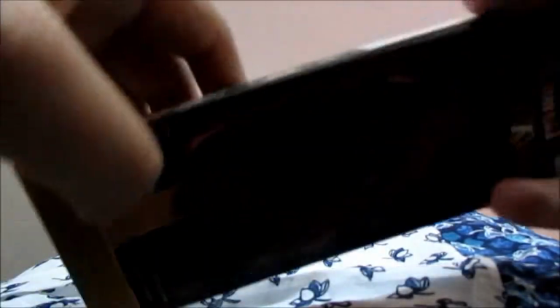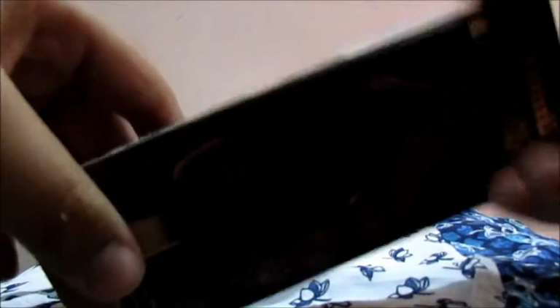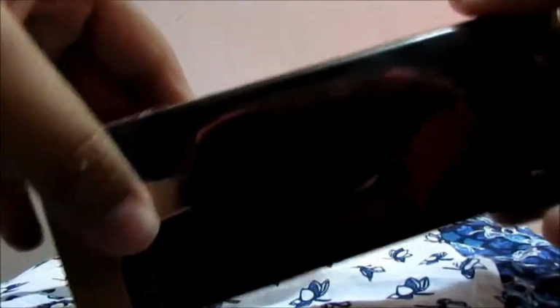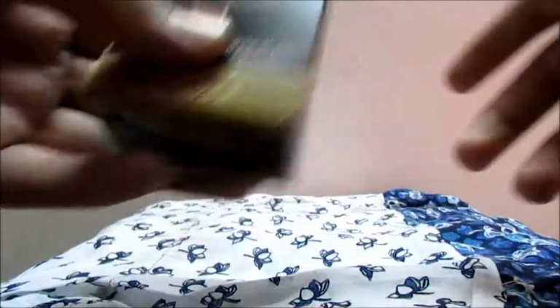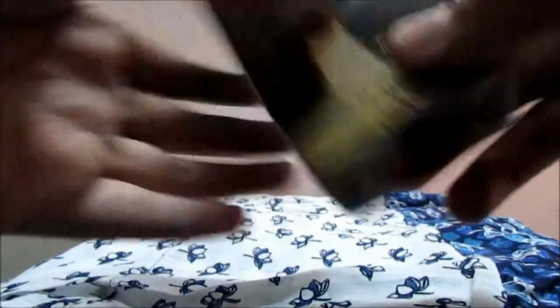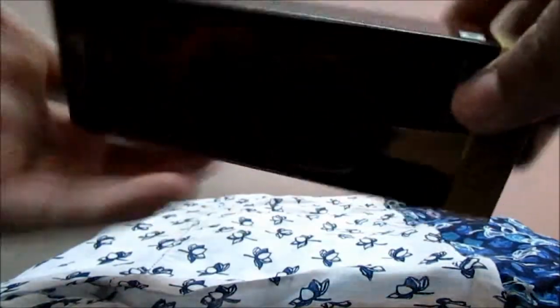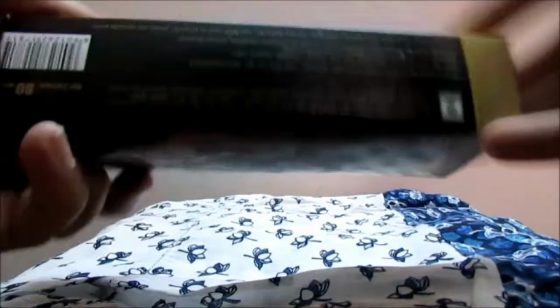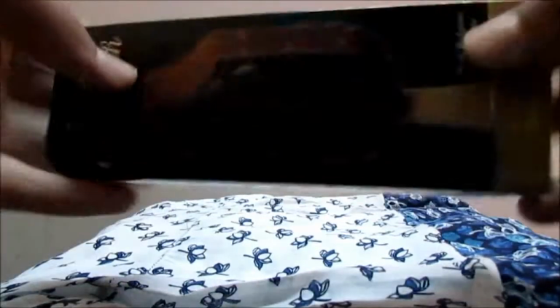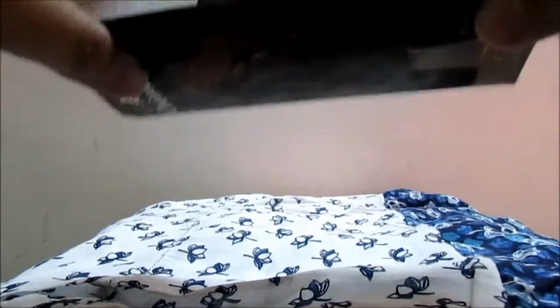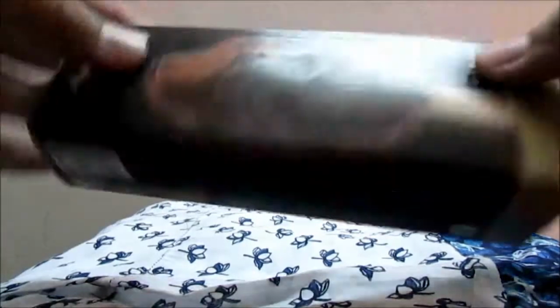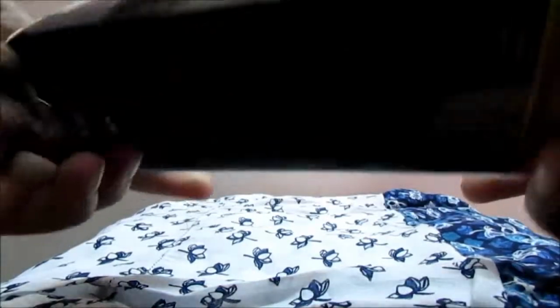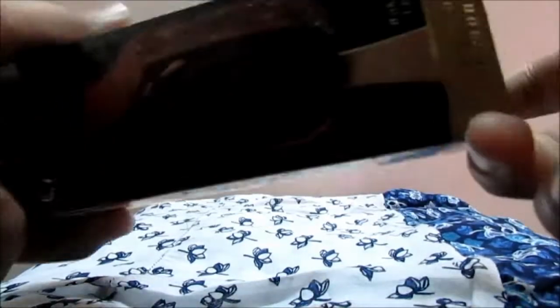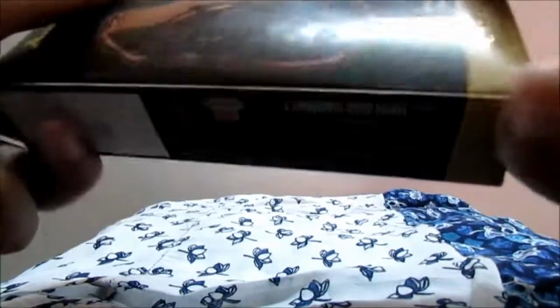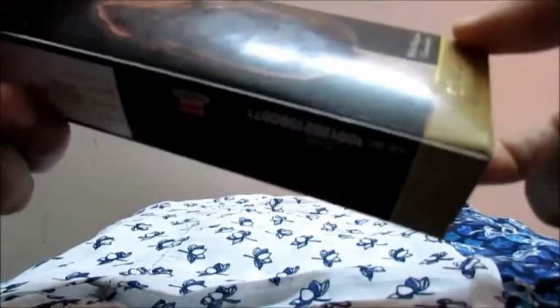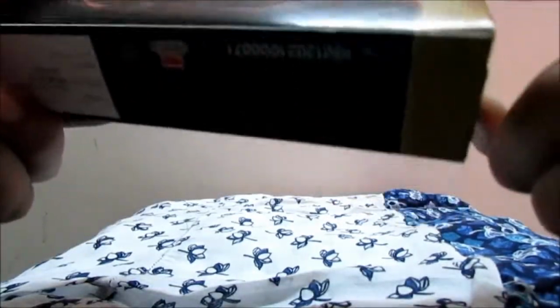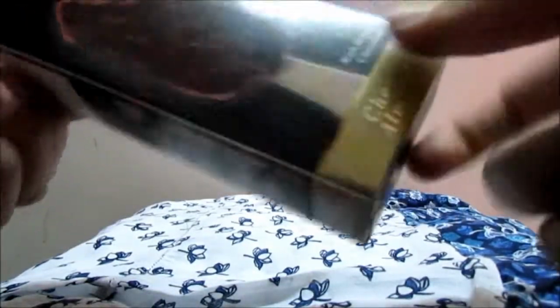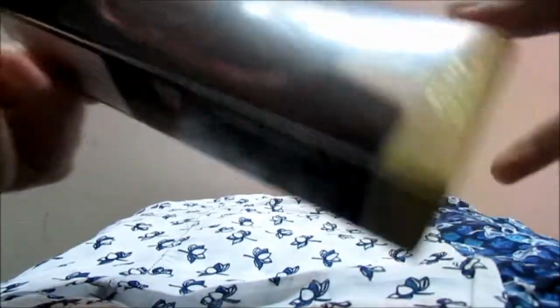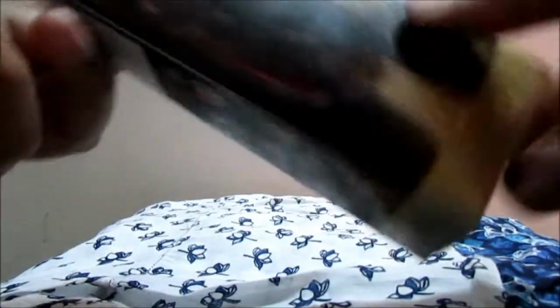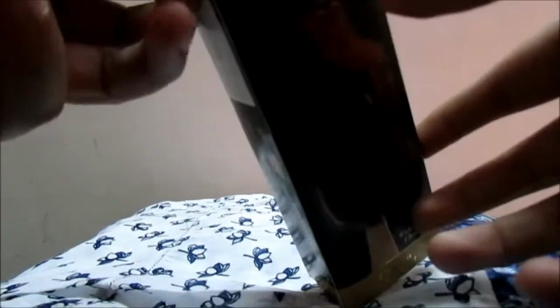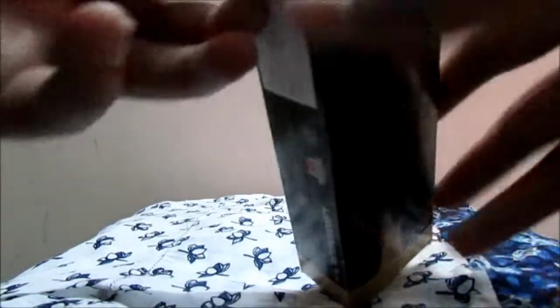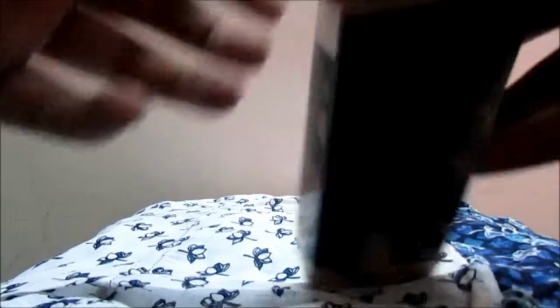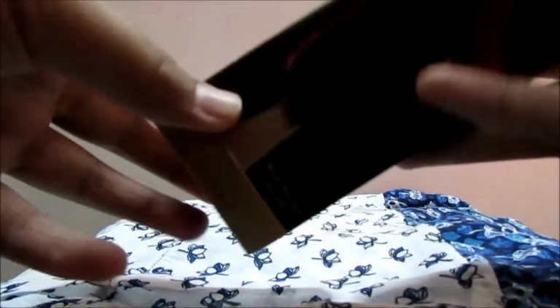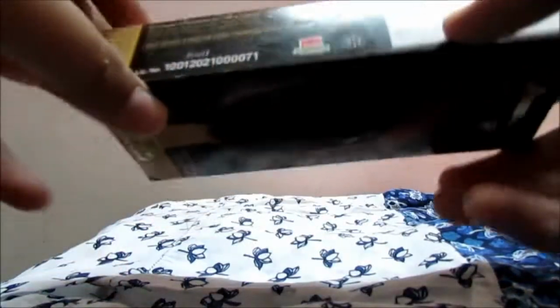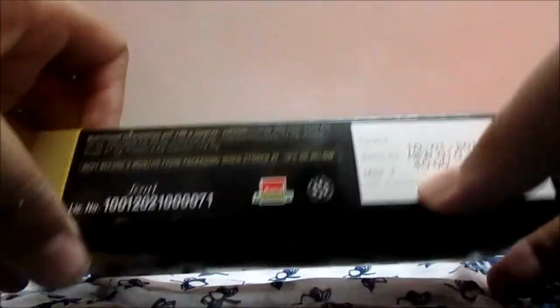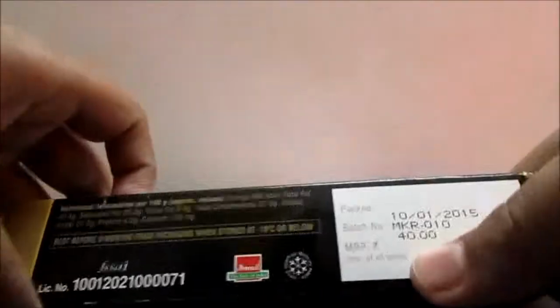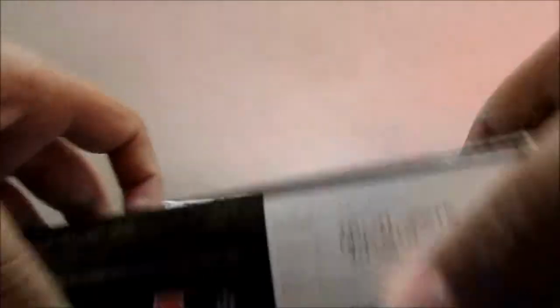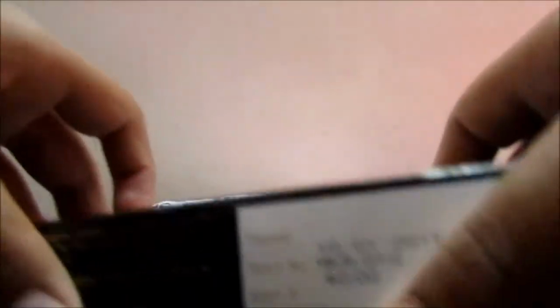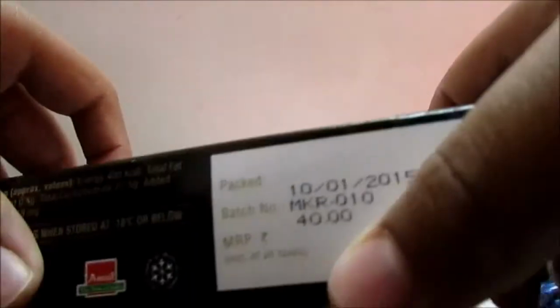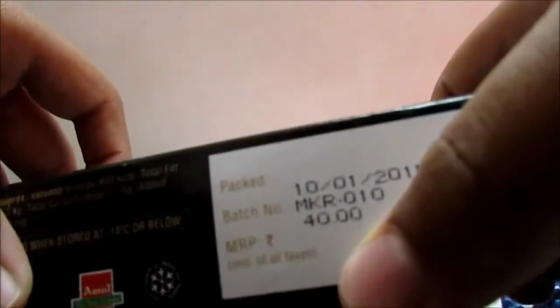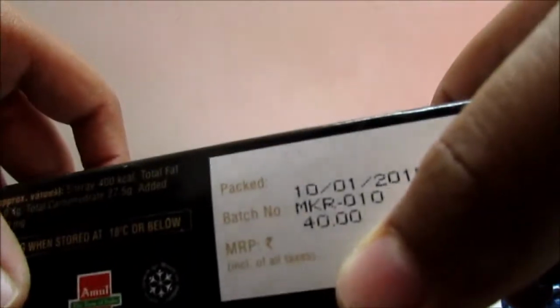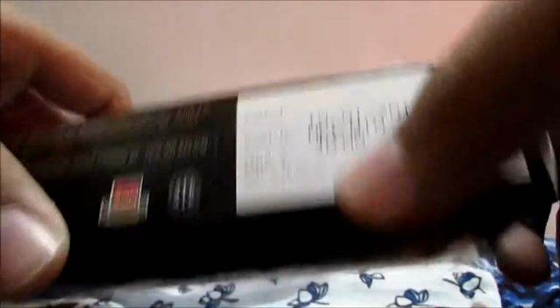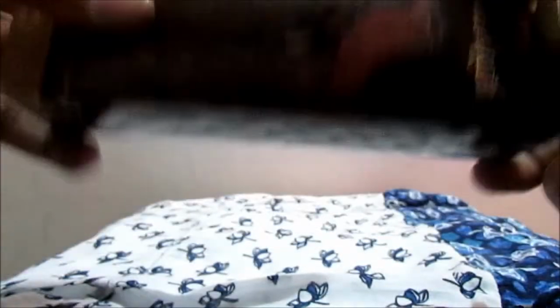First impressions: they give a cardboard box, unlike the Magnum which just has standard packing. This is priced at 40 rupees while the Magnum is from 95 to 100 rupees.